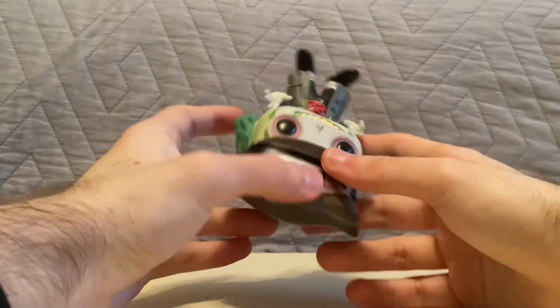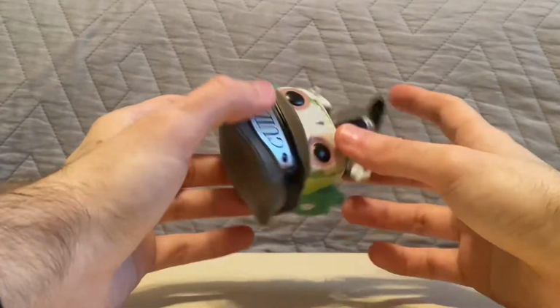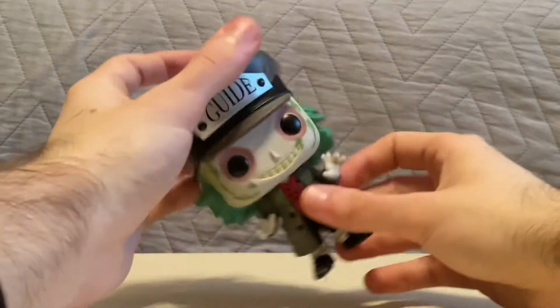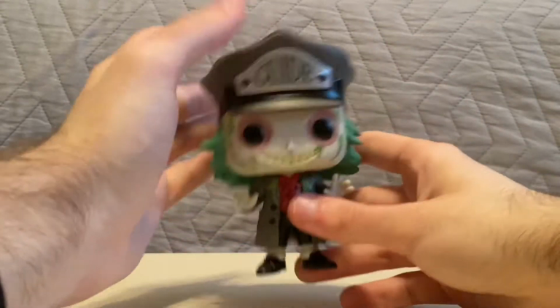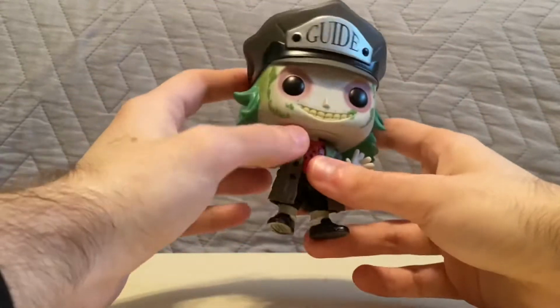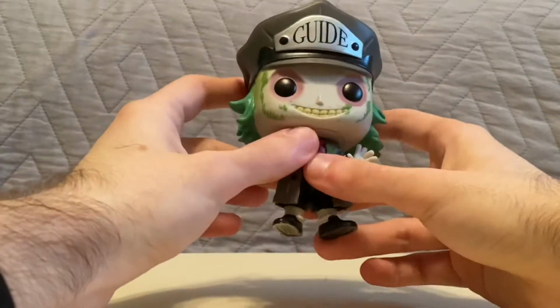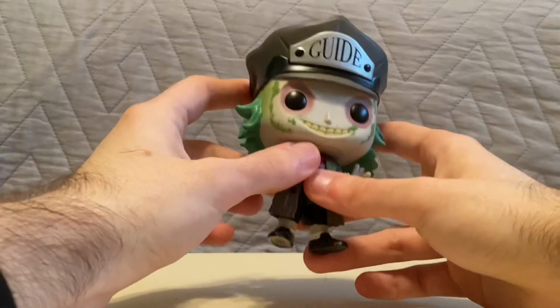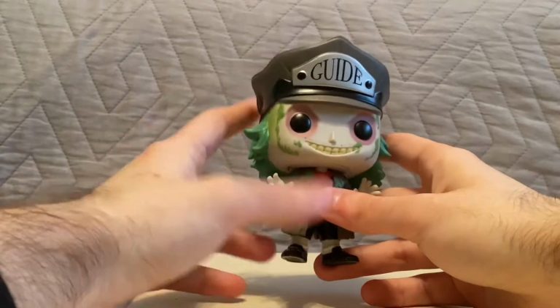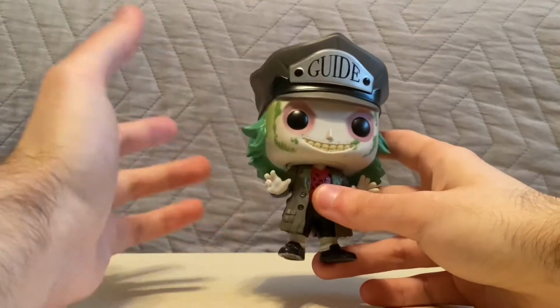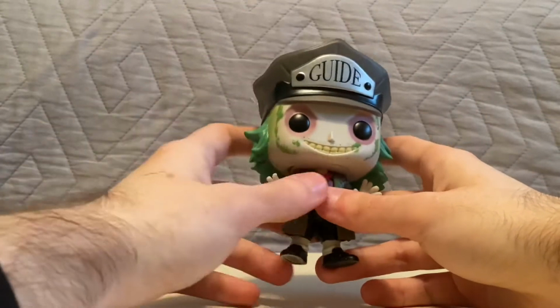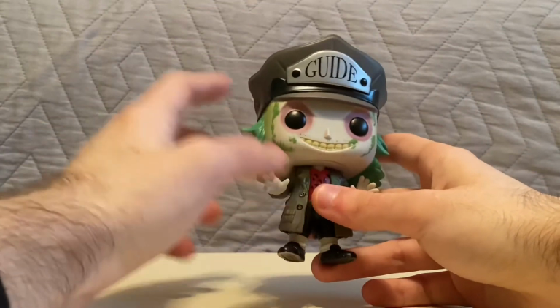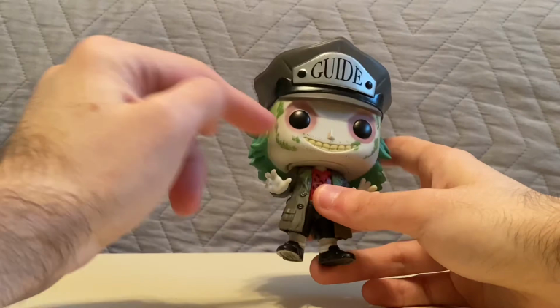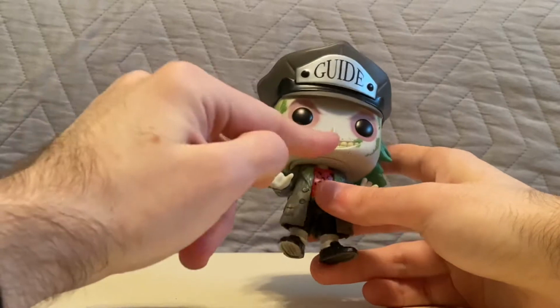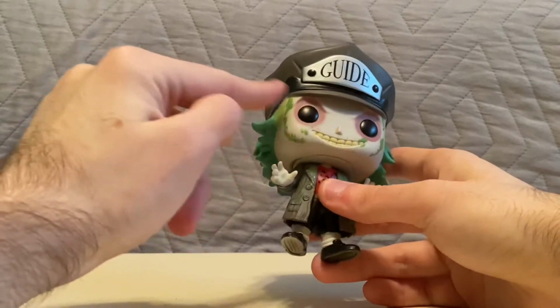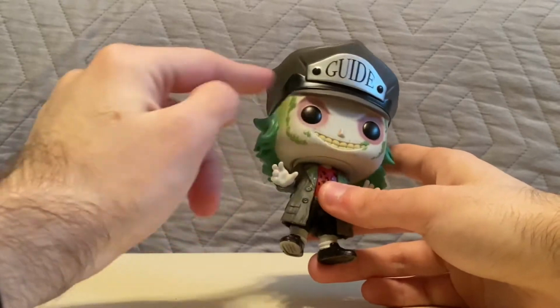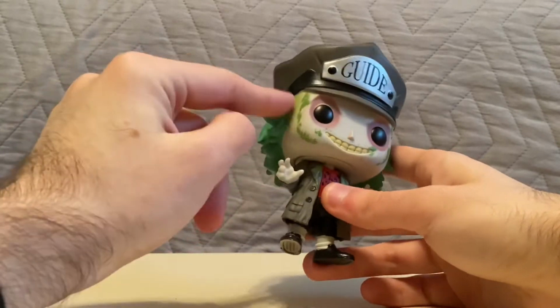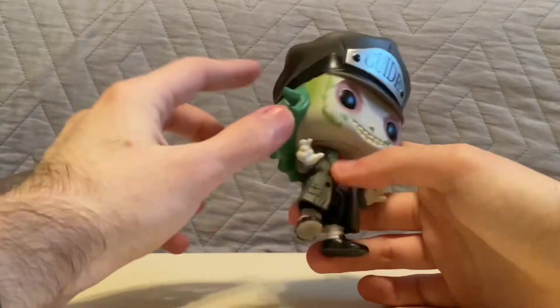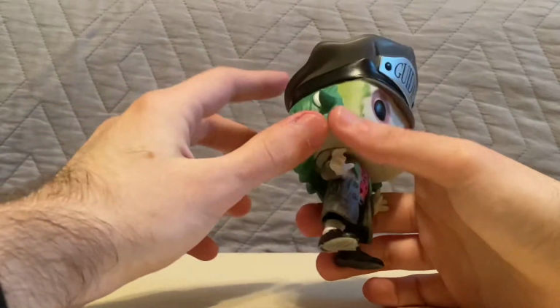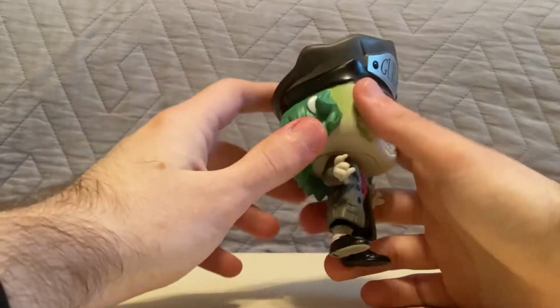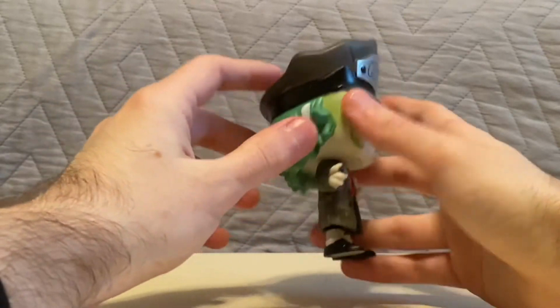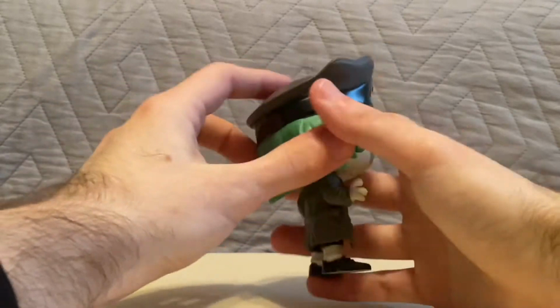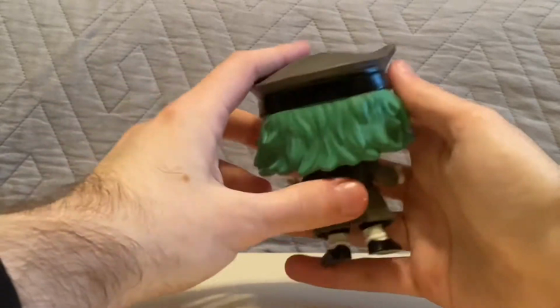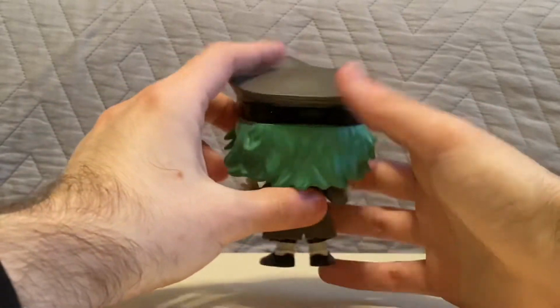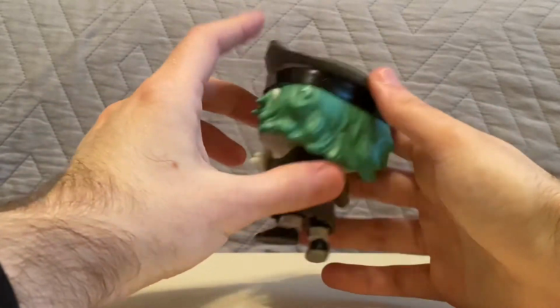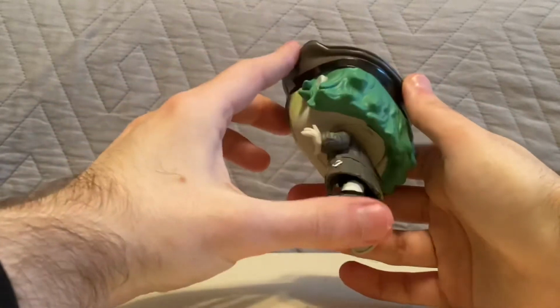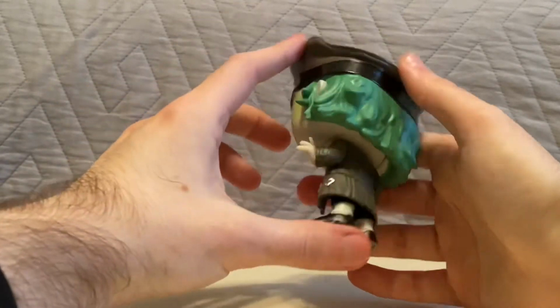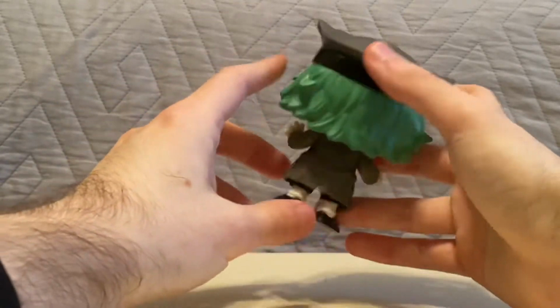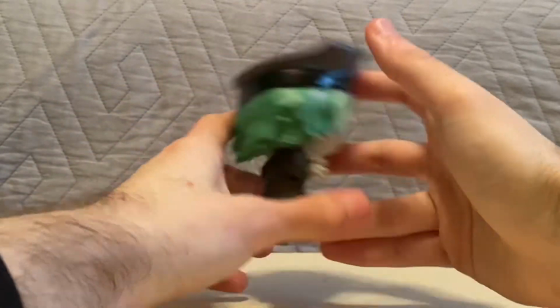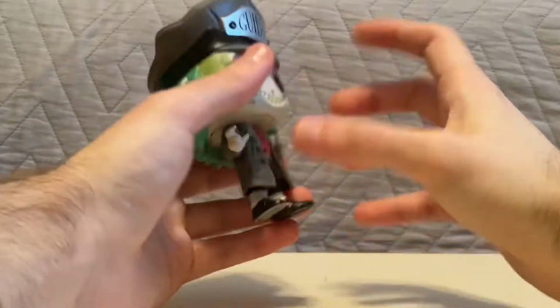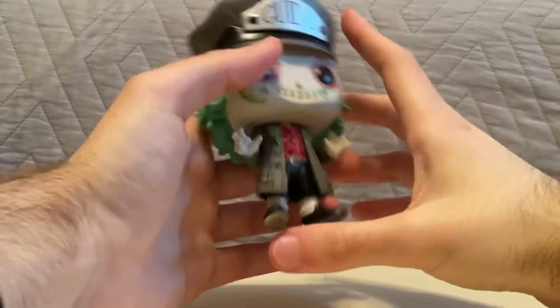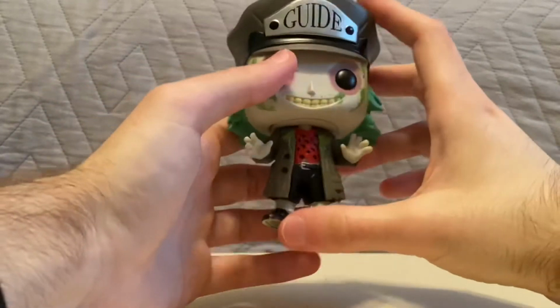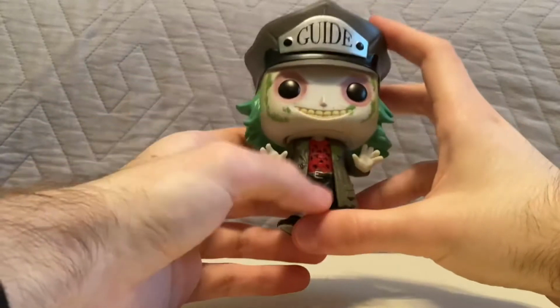Beetlejuice looks really, really cool. His face — the green, the paint to it — it's really cool.